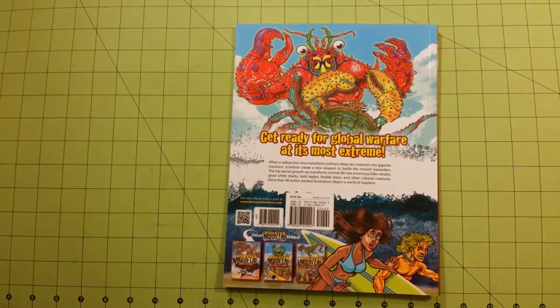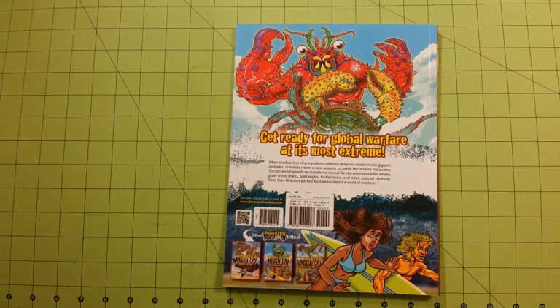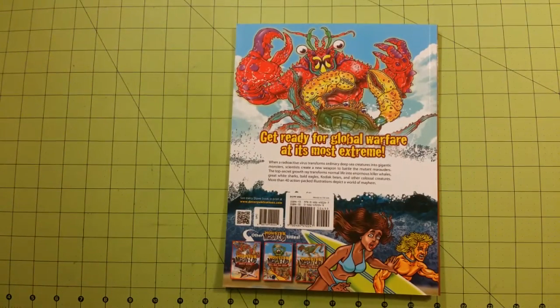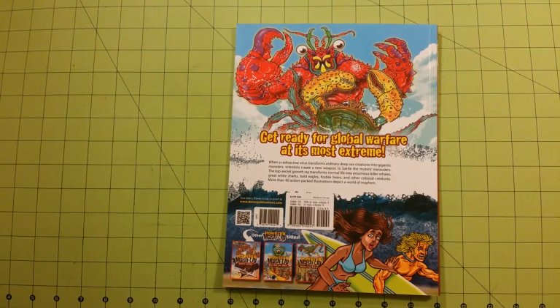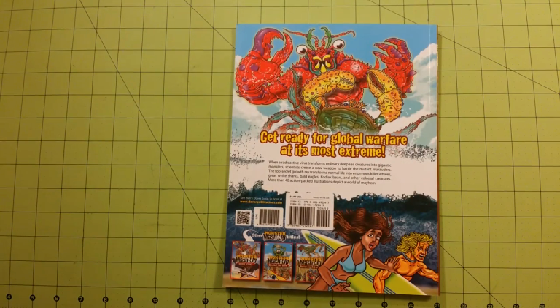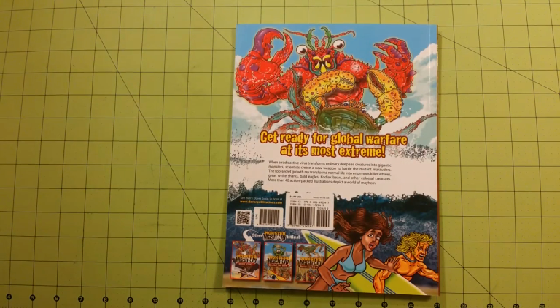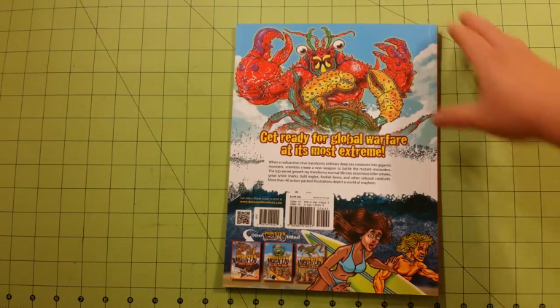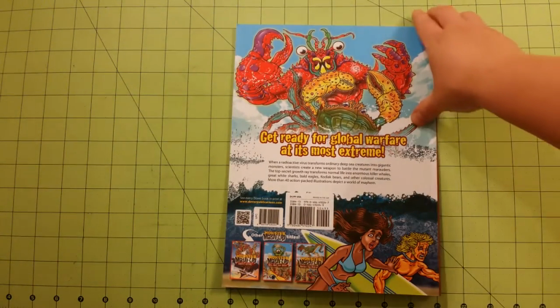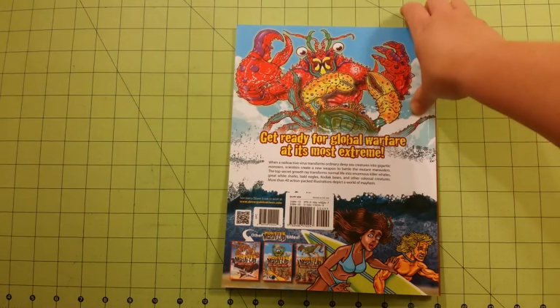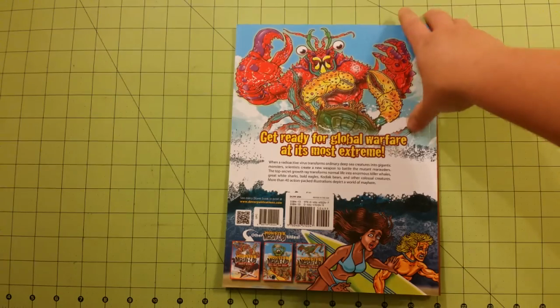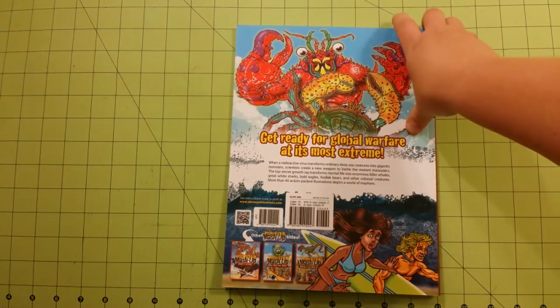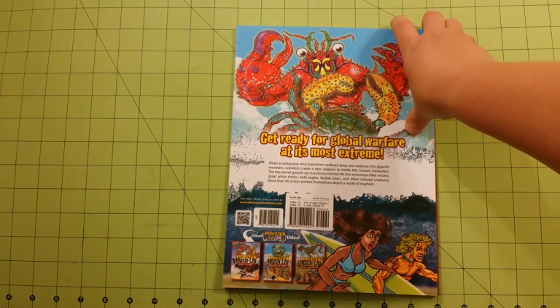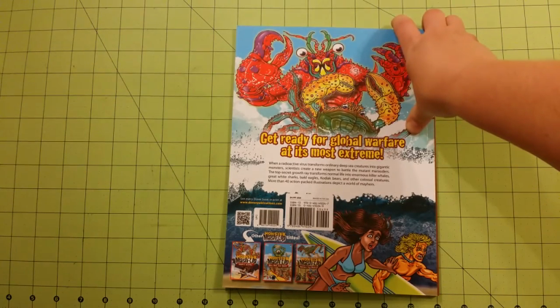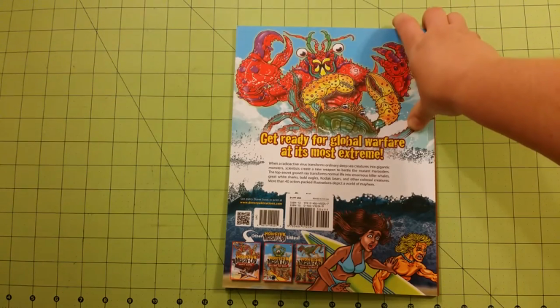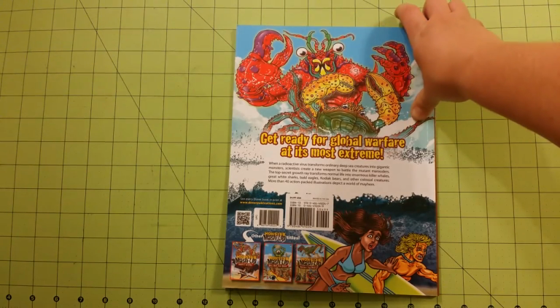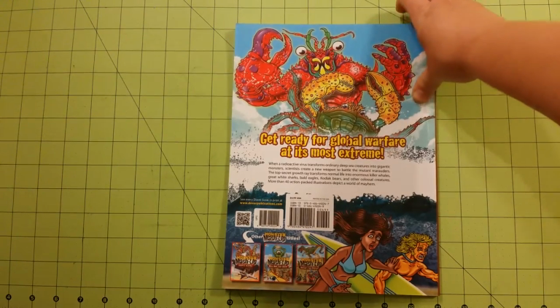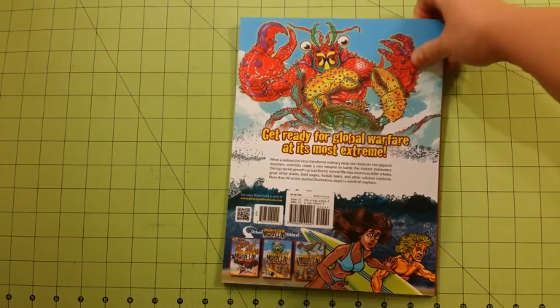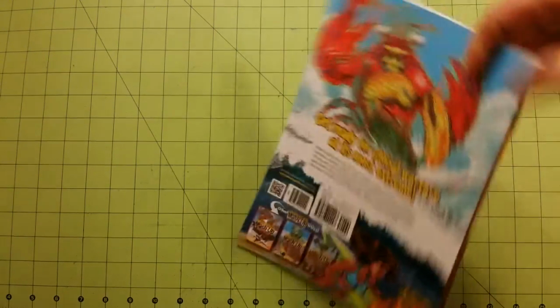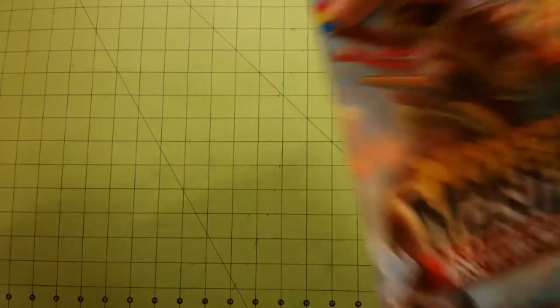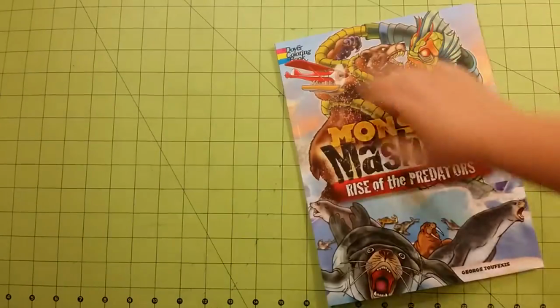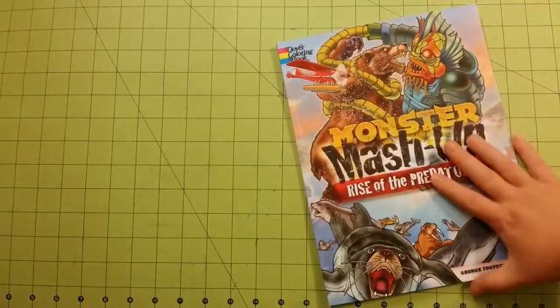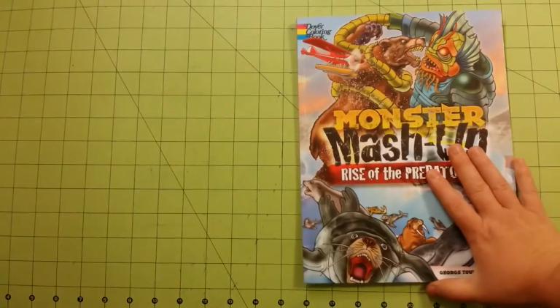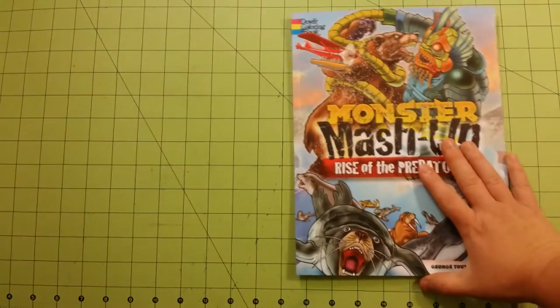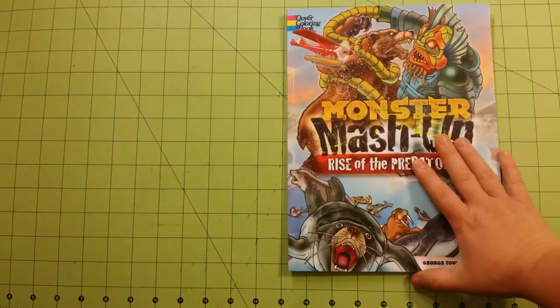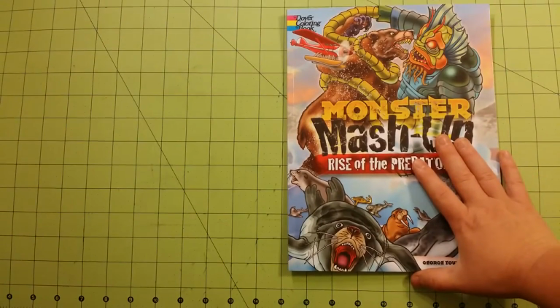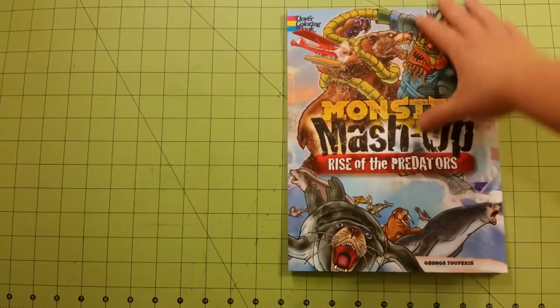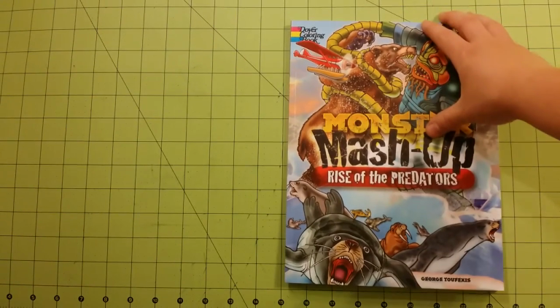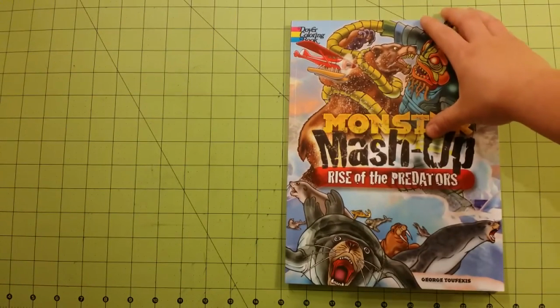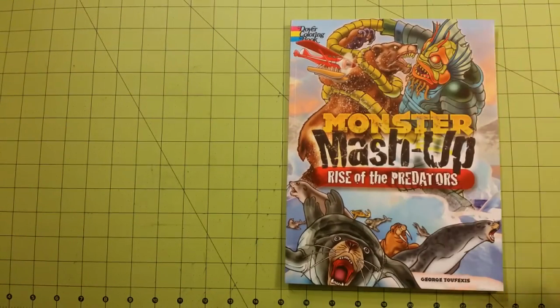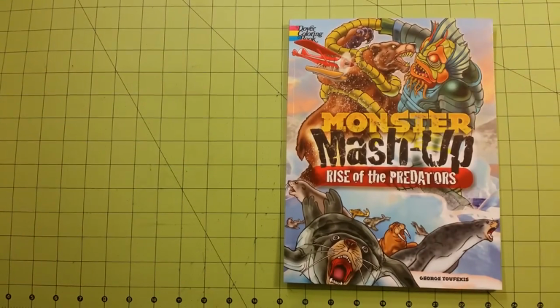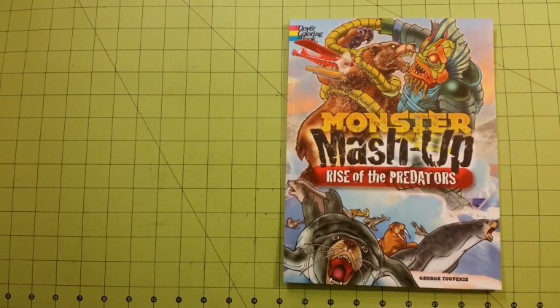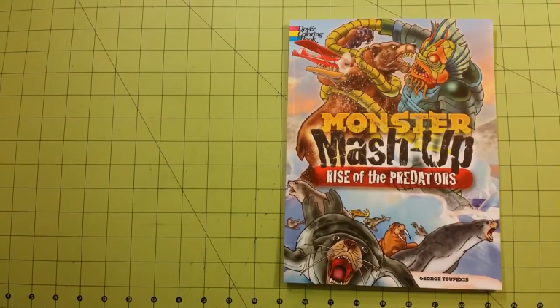This is the front, and here is the back. I have all of the Monster Mashup titles and I will be doing reviews for them here in the near future, so this is the first one.